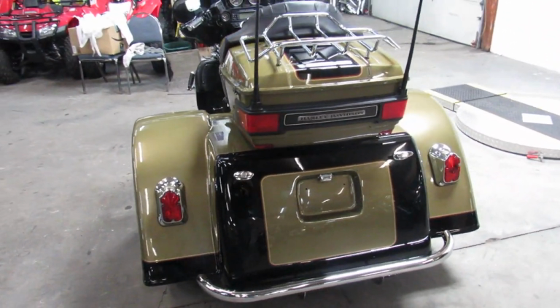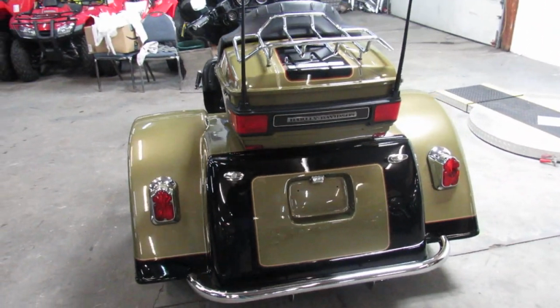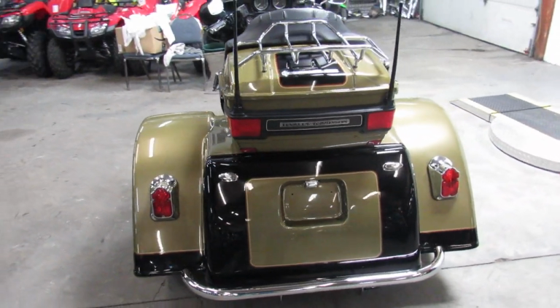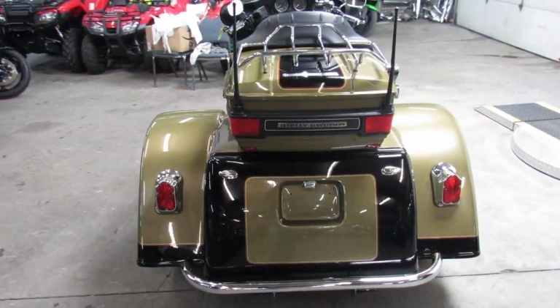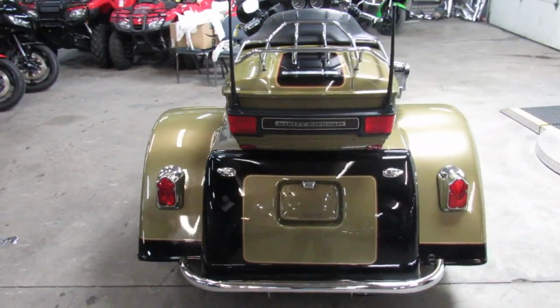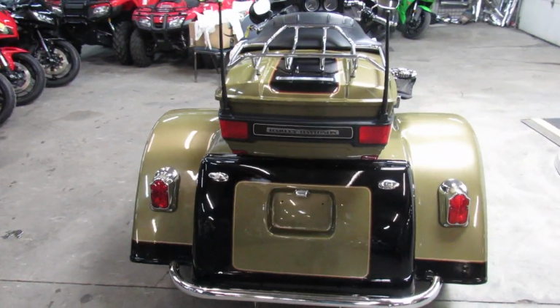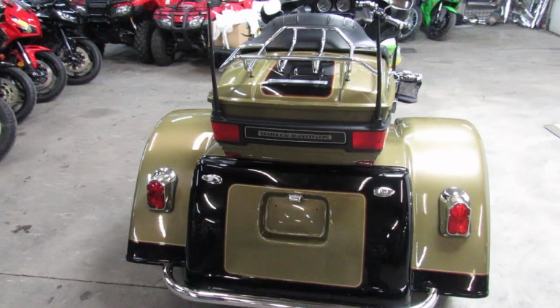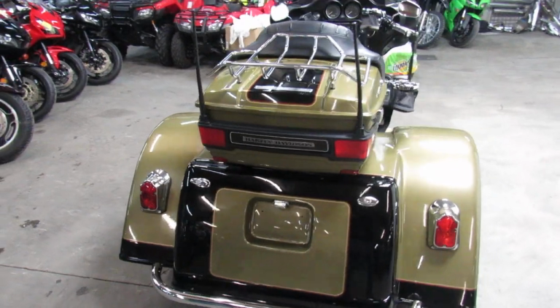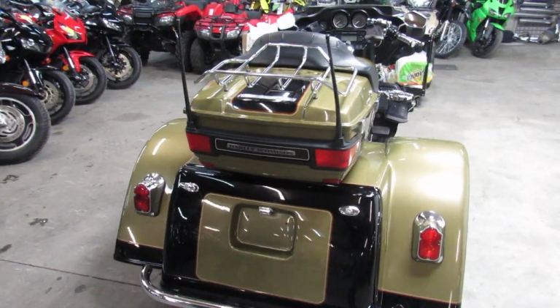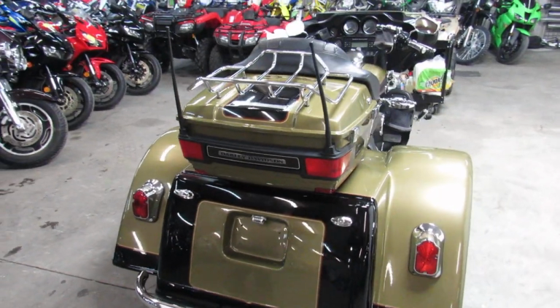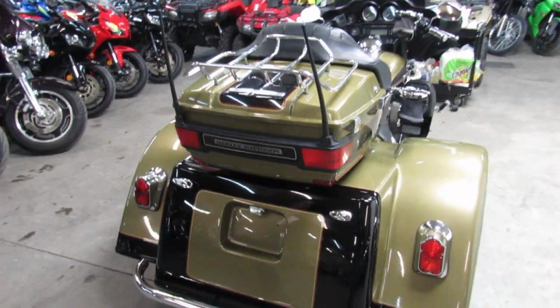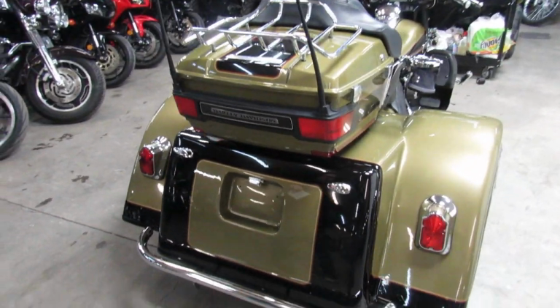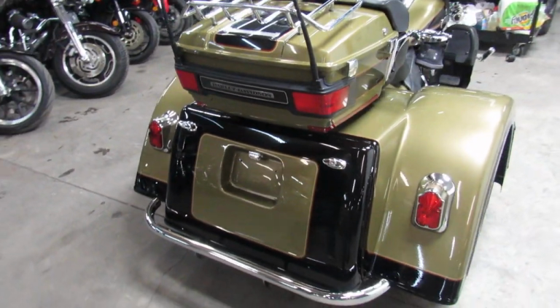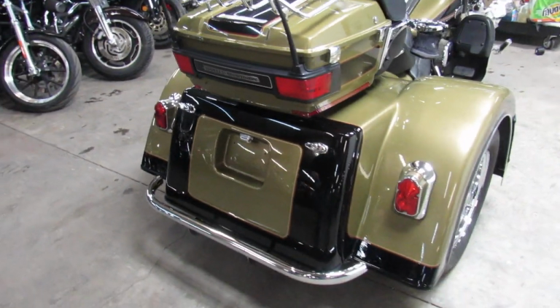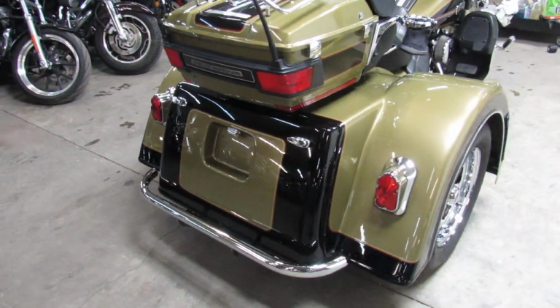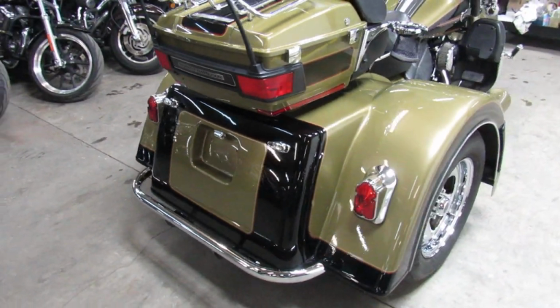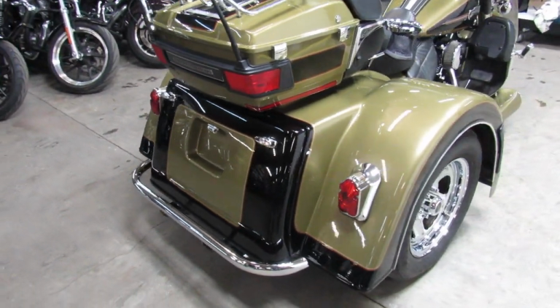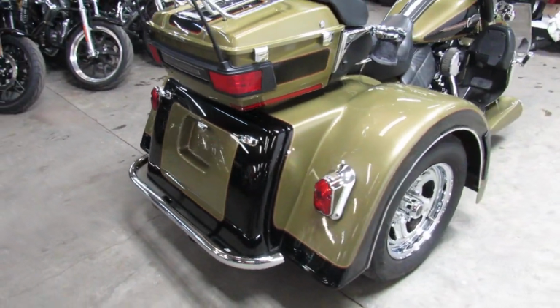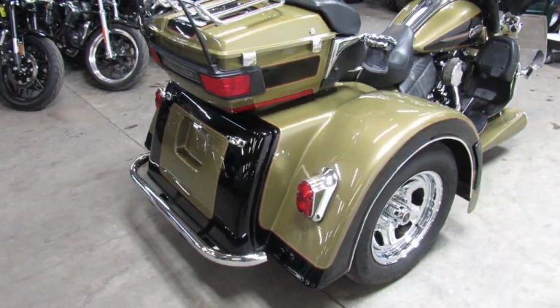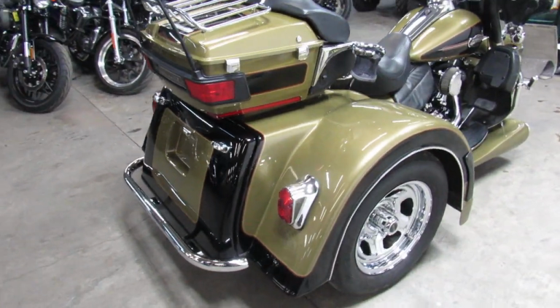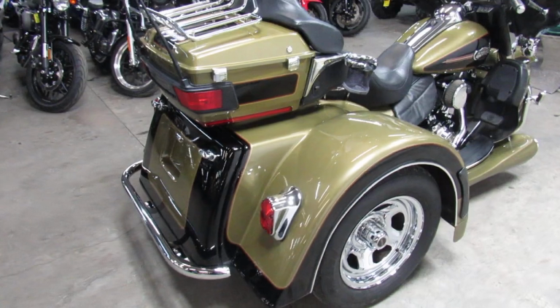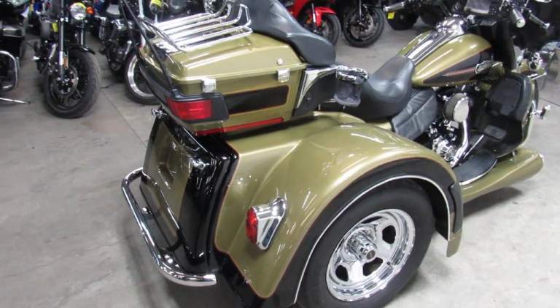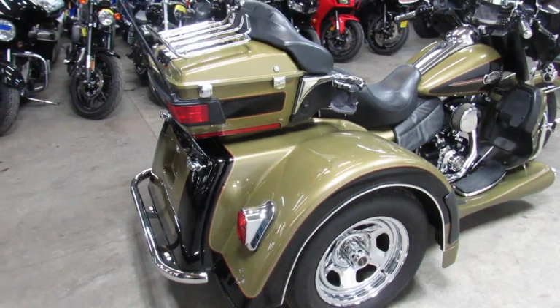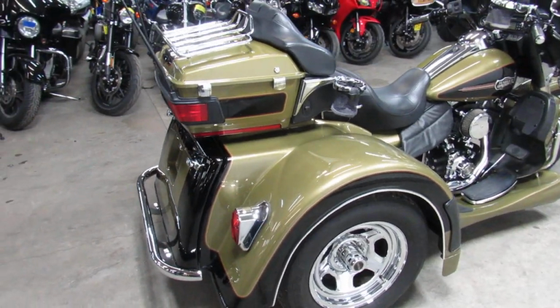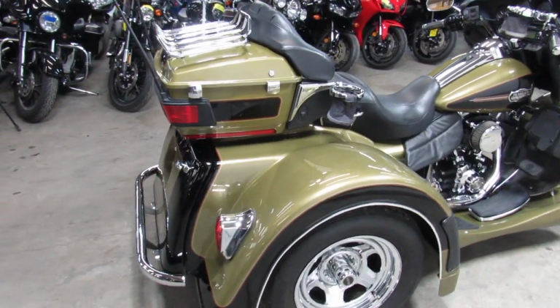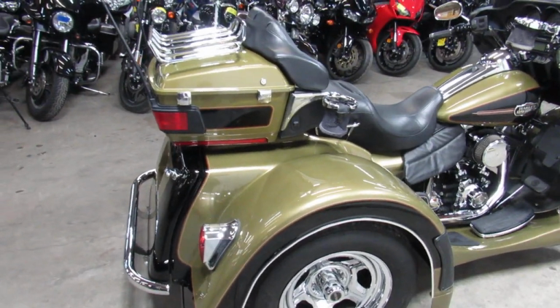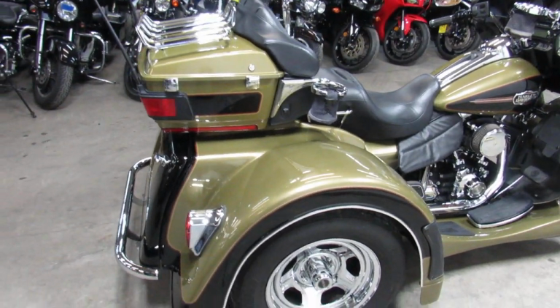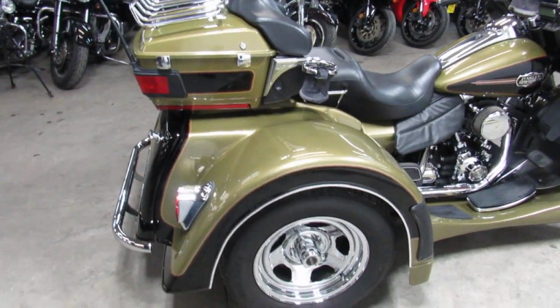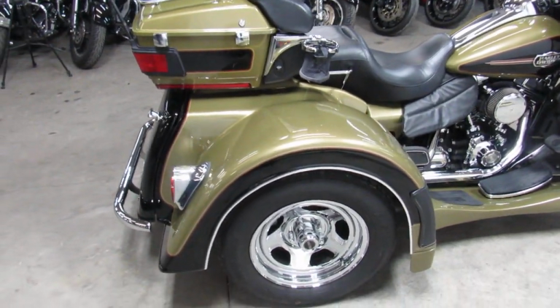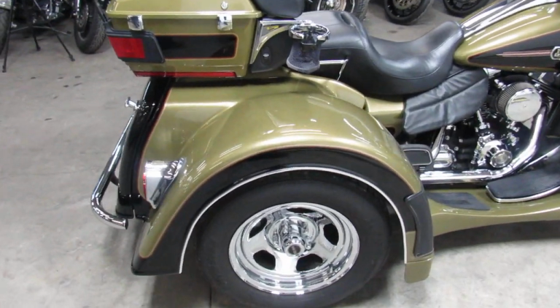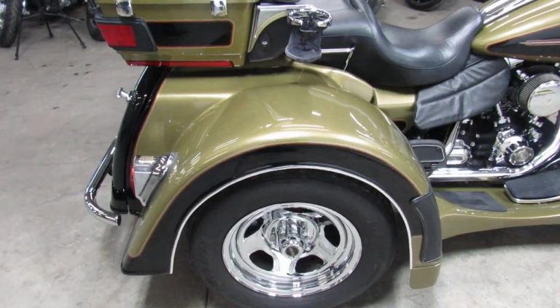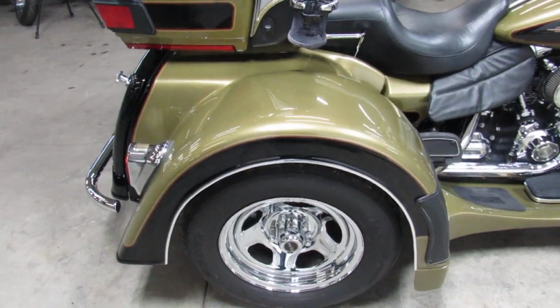You got tons of storage on here. You got the trunk up top, you got the trunk in the bottom, cup holder in the front, cup holder in the rear. Just a nice clean bike.